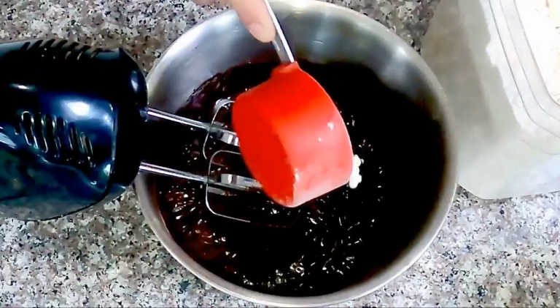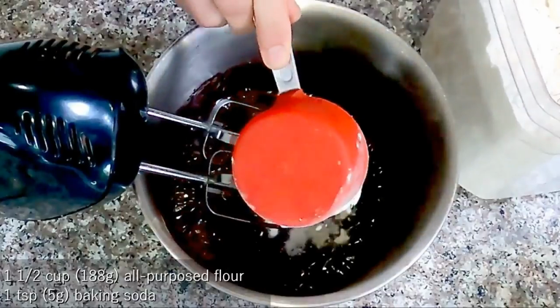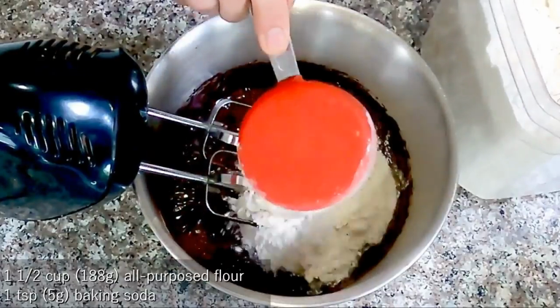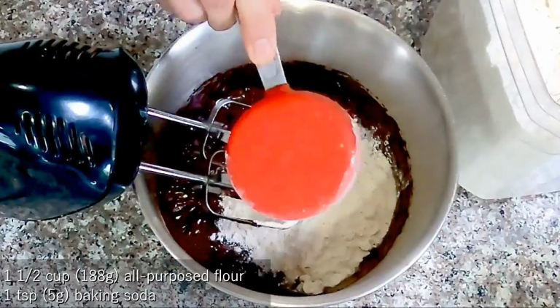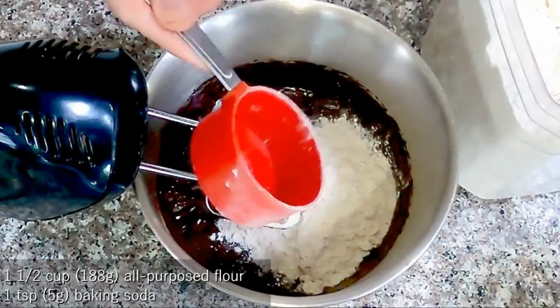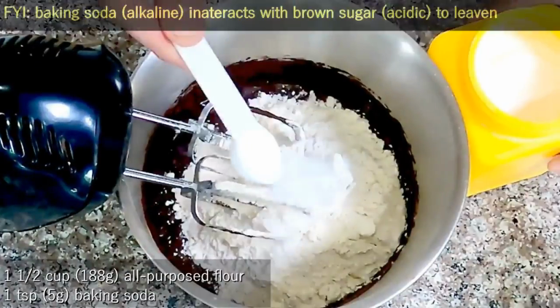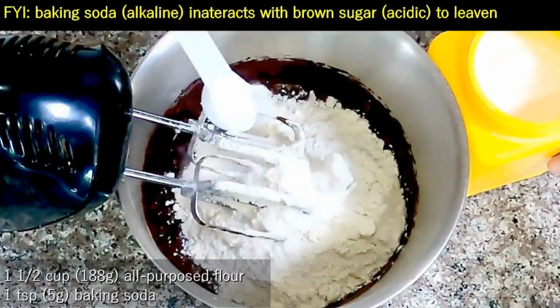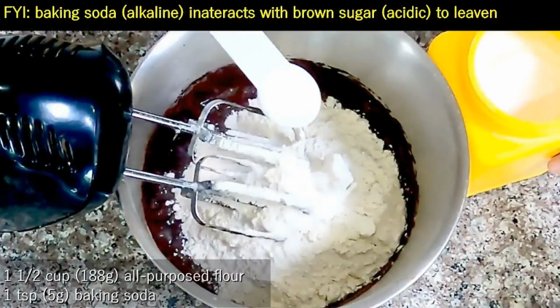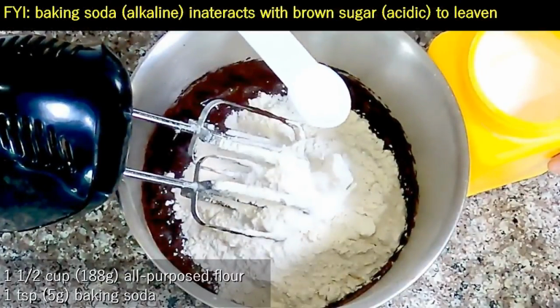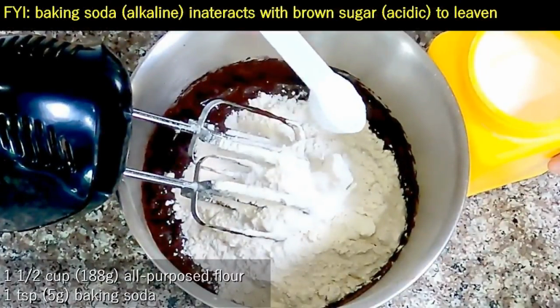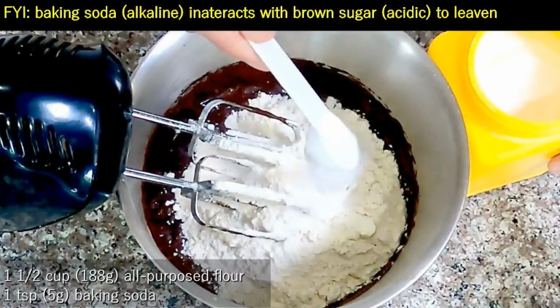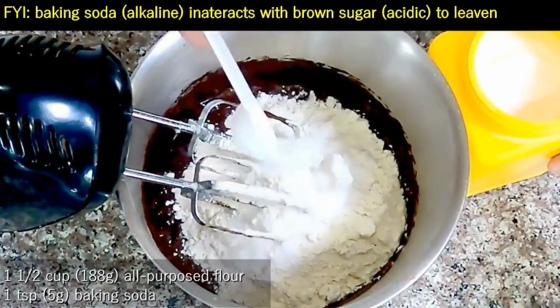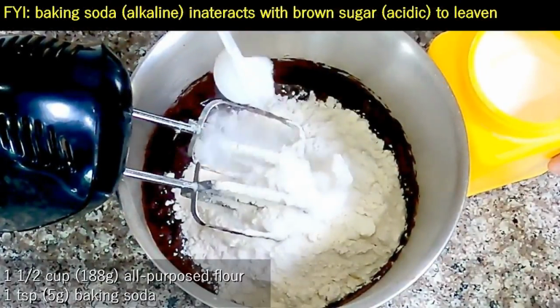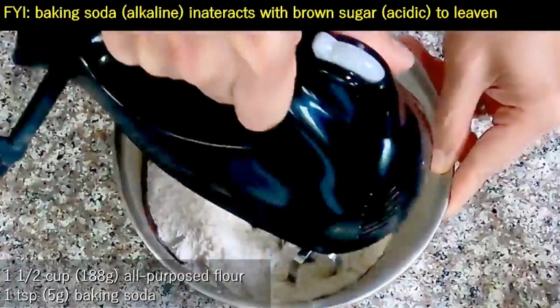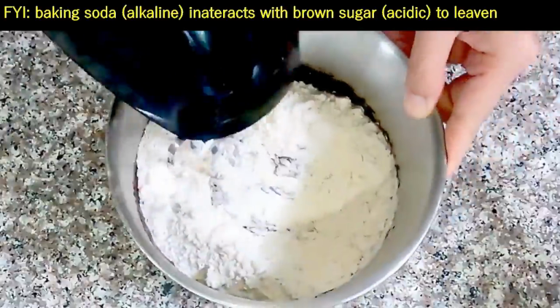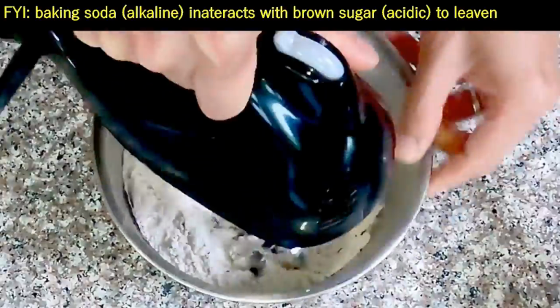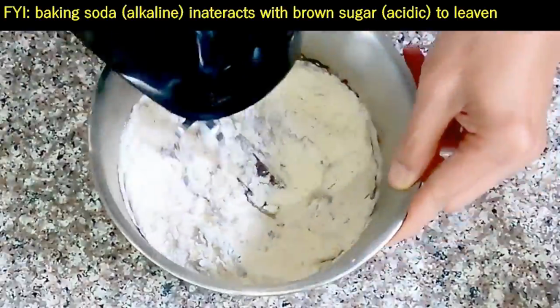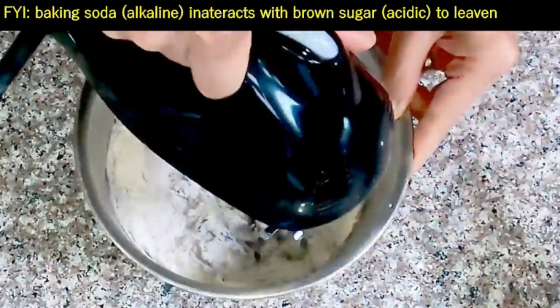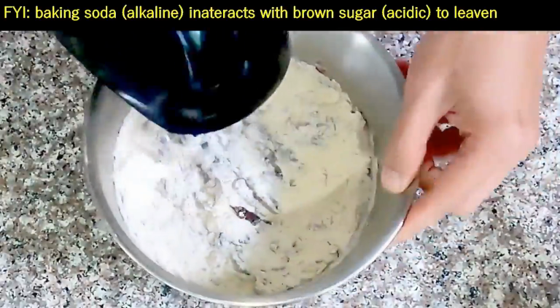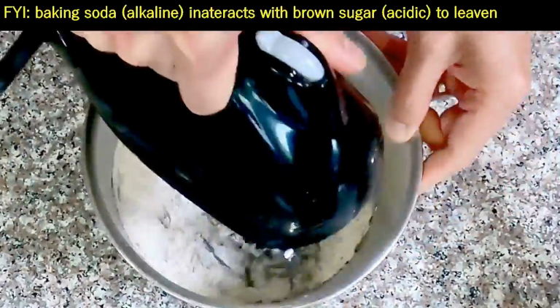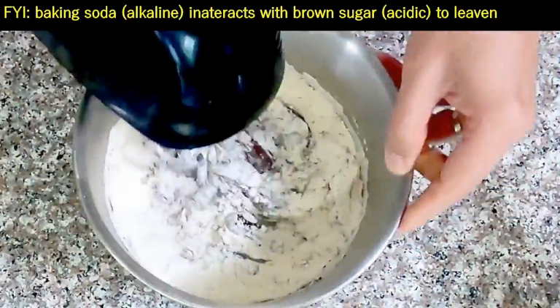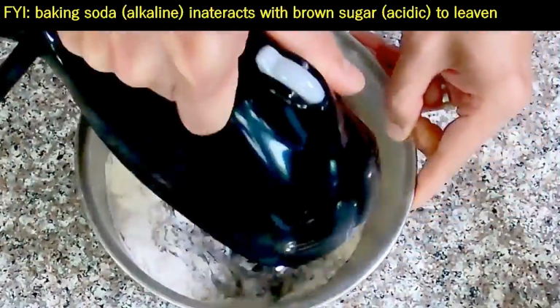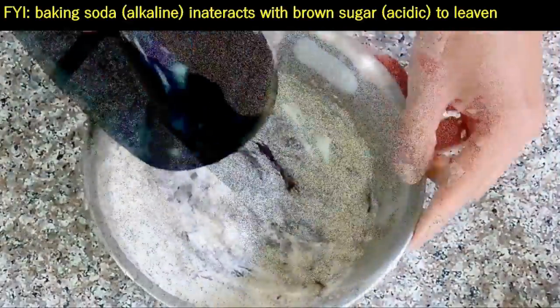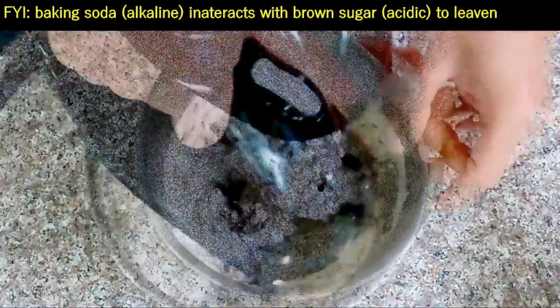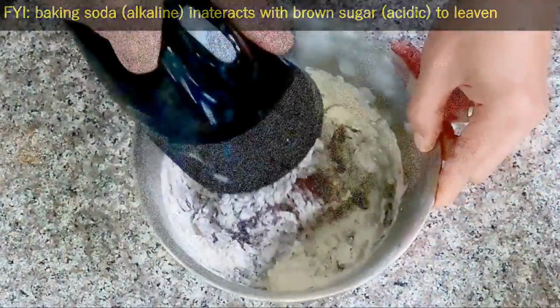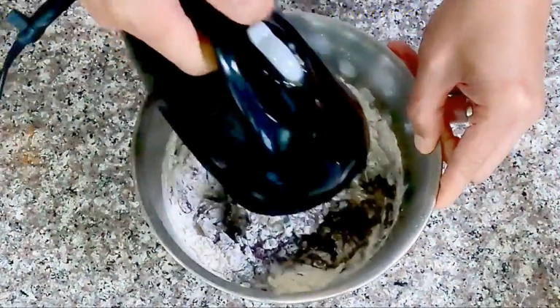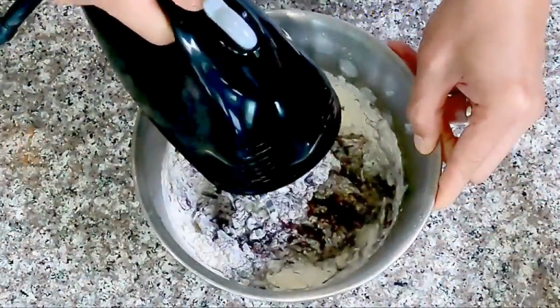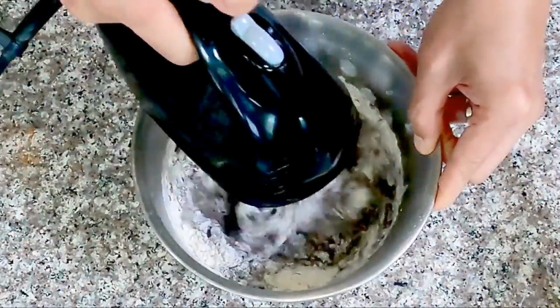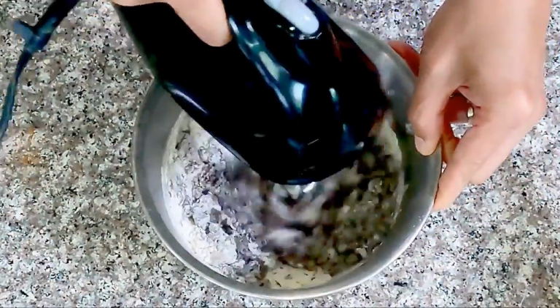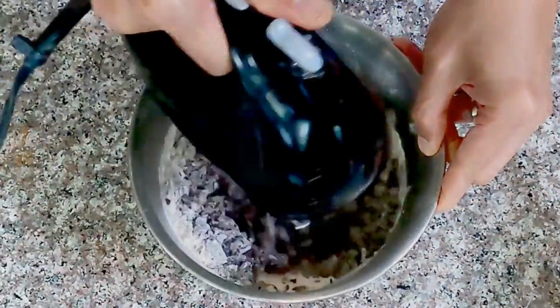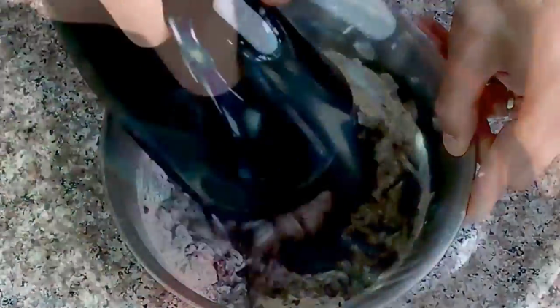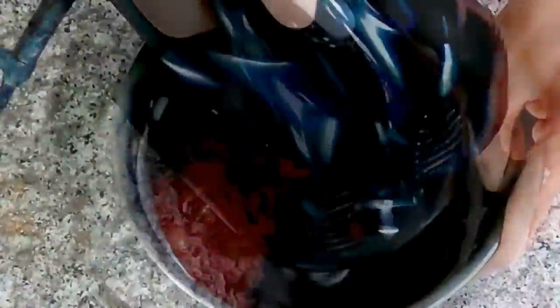Add flour and baking soda. Beat for just another 30 seconds and we're done with the machine. Simple as that.